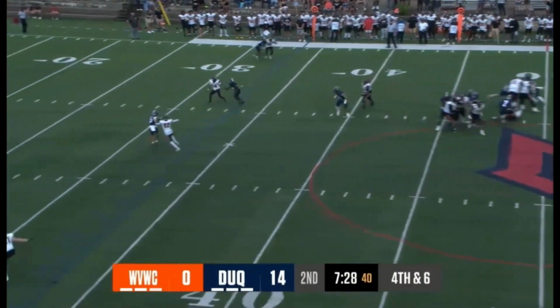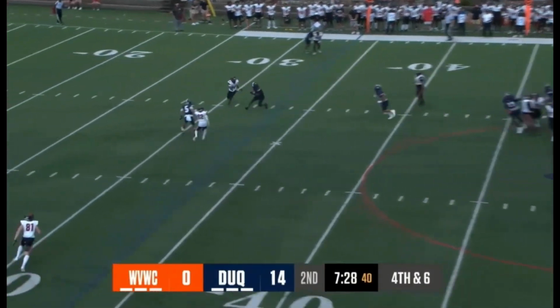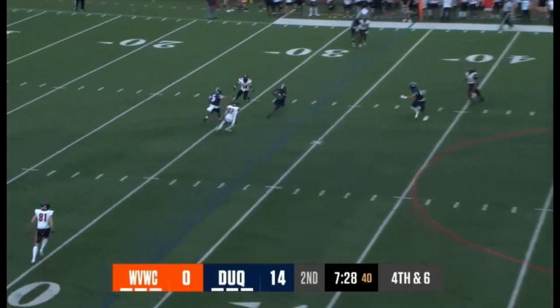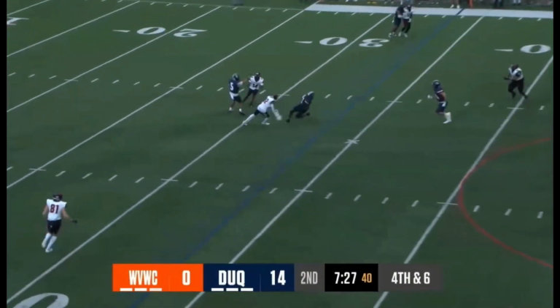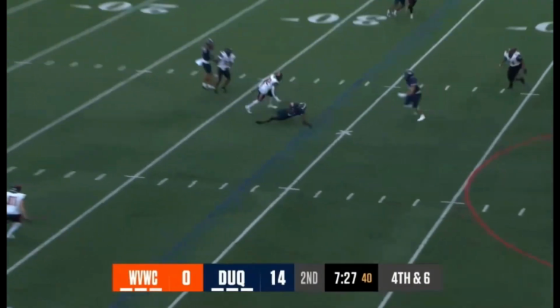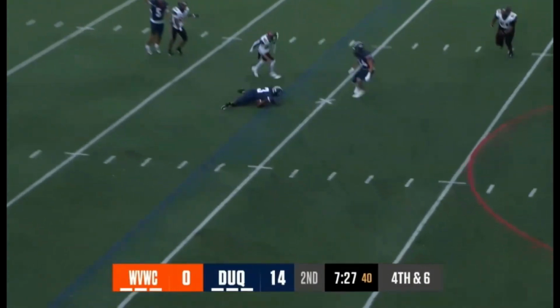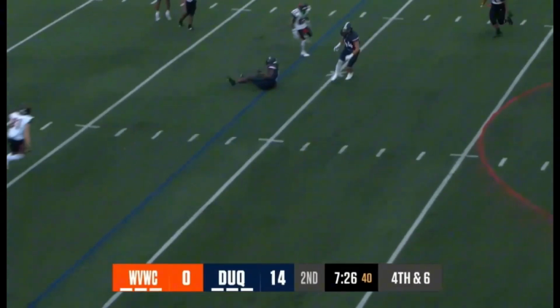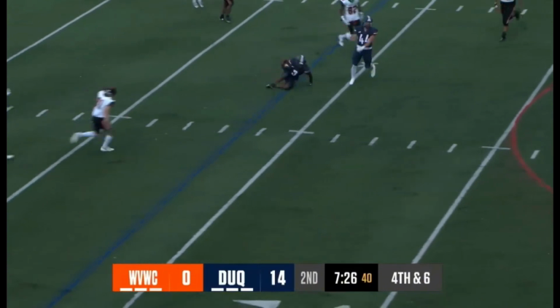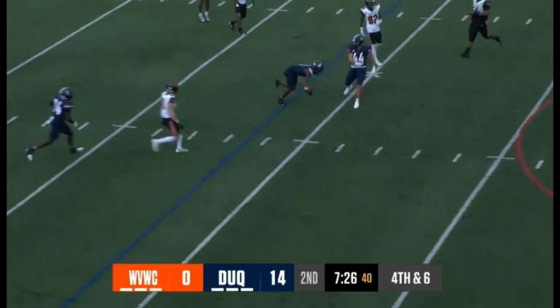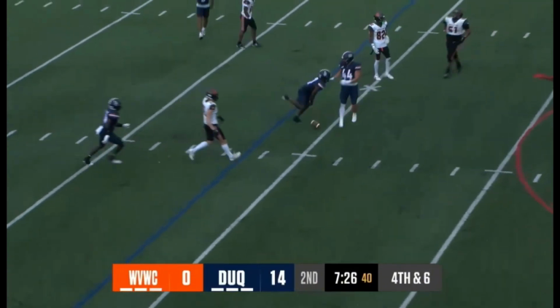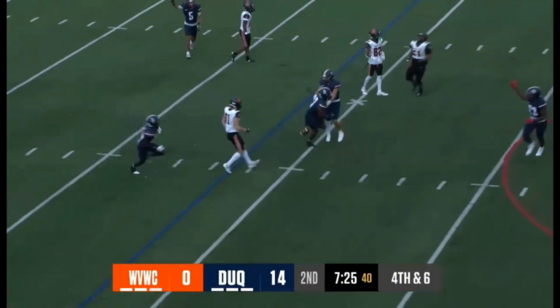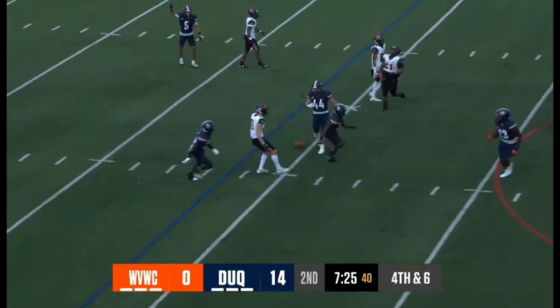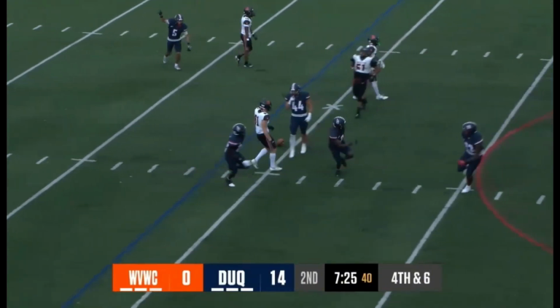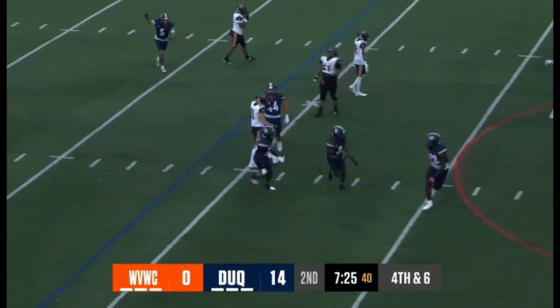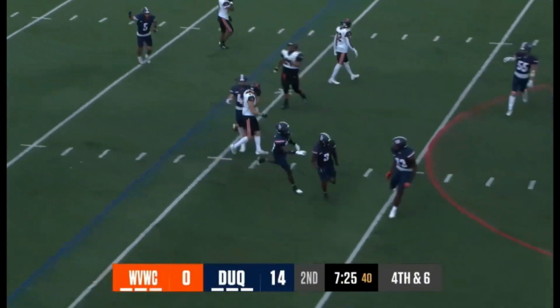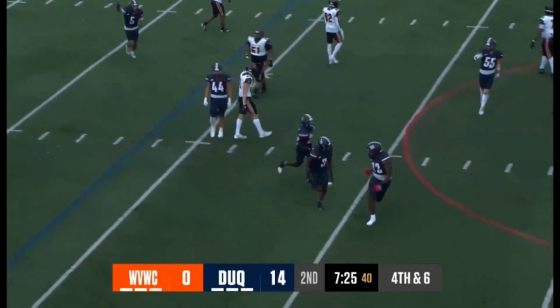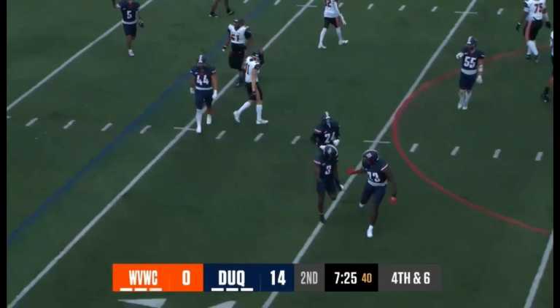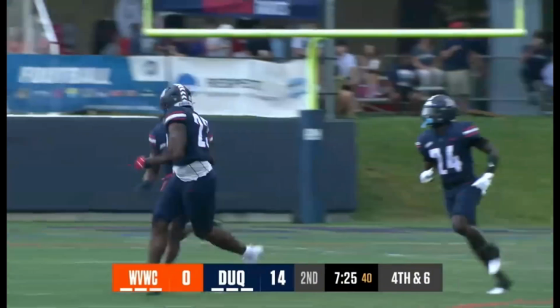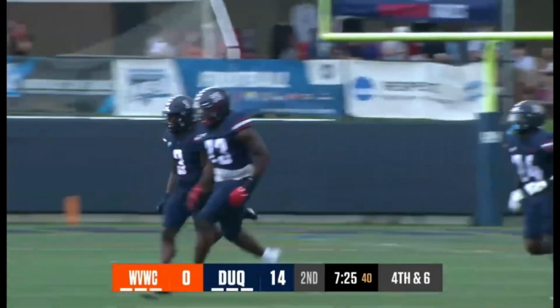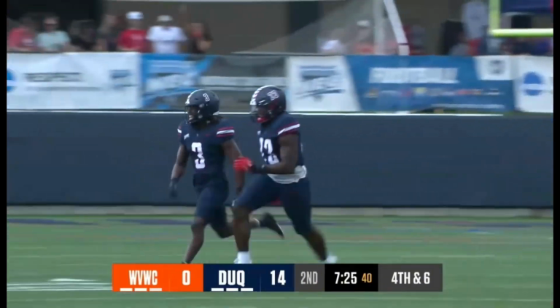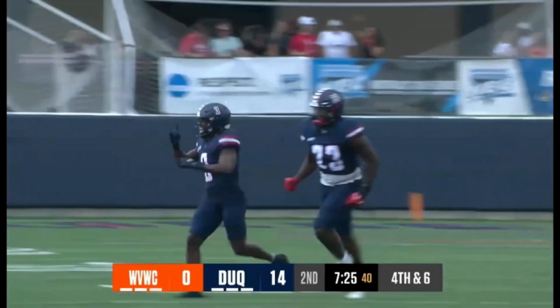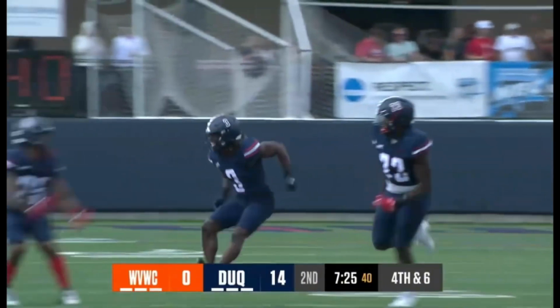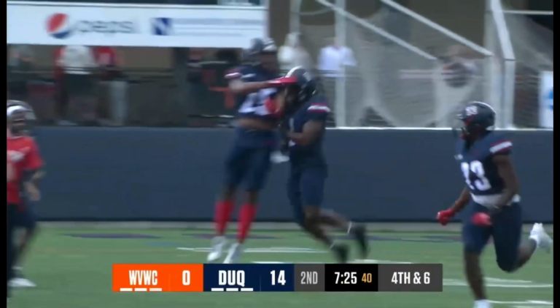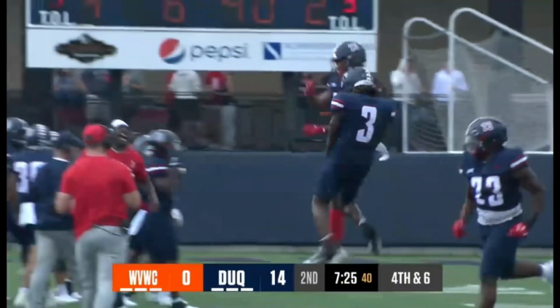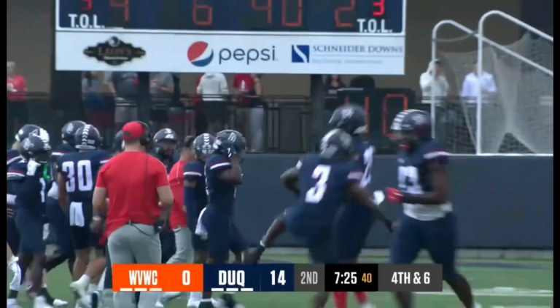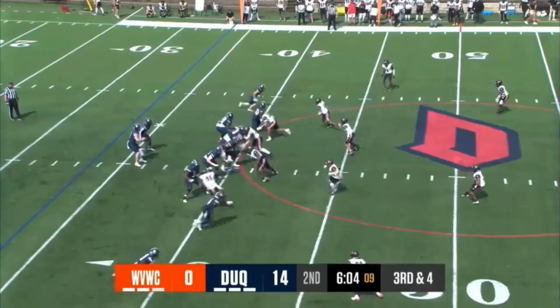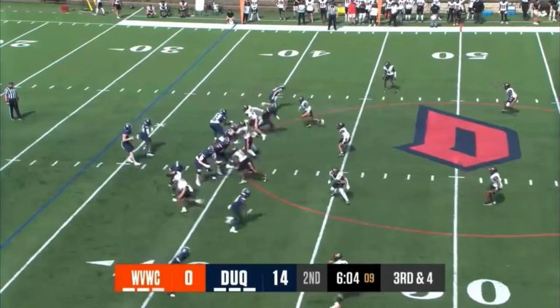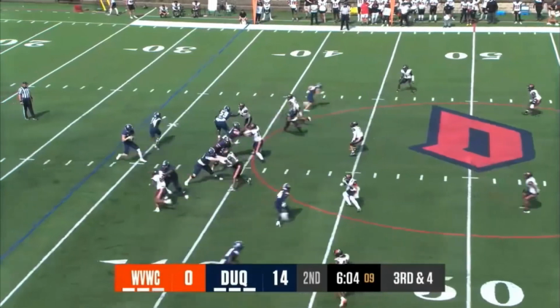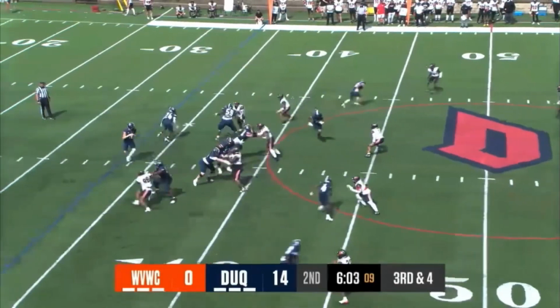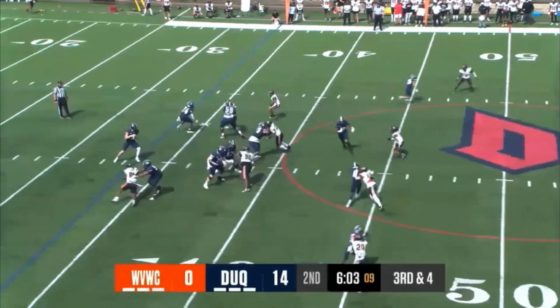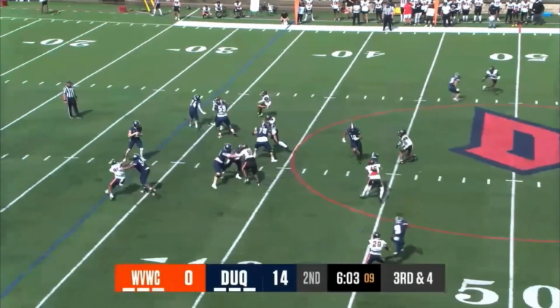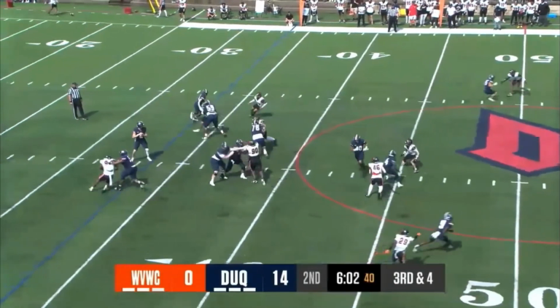Oh, he got popped and it's intercepted by Barnes. Pulley got decked as soon as he let the ball go, and then Barnes — he's up to 40 yards now.